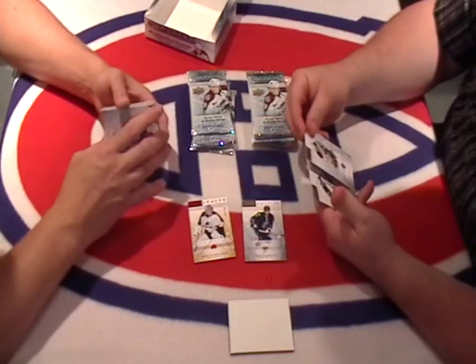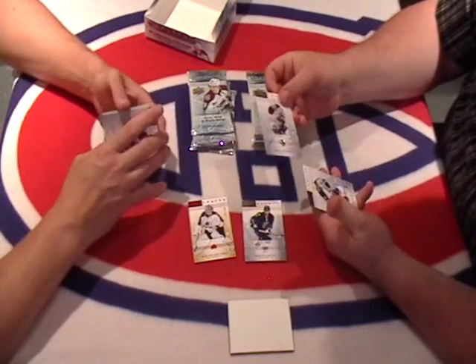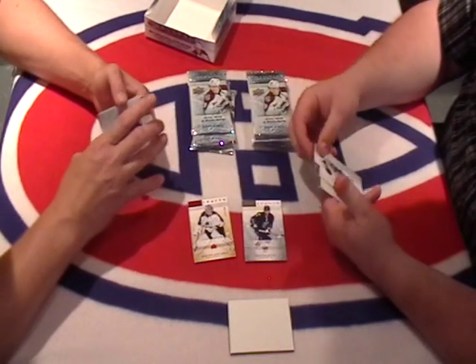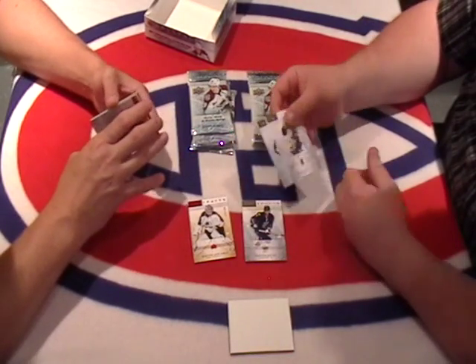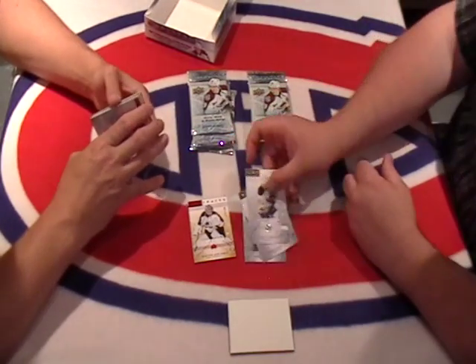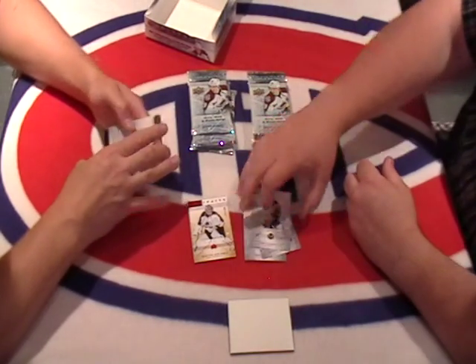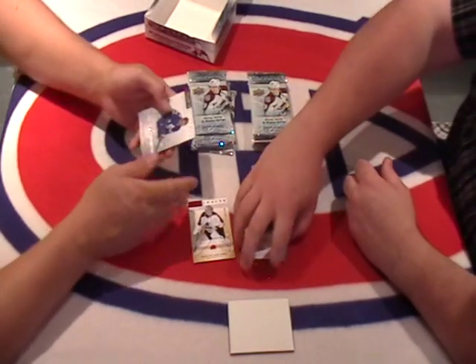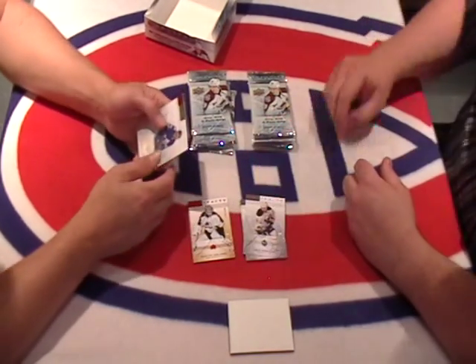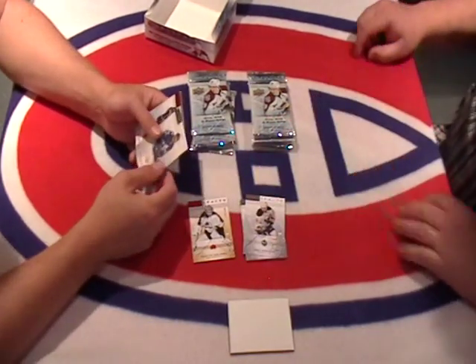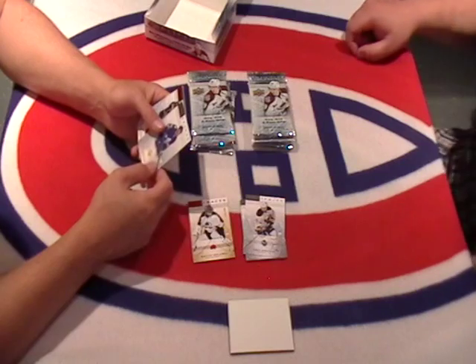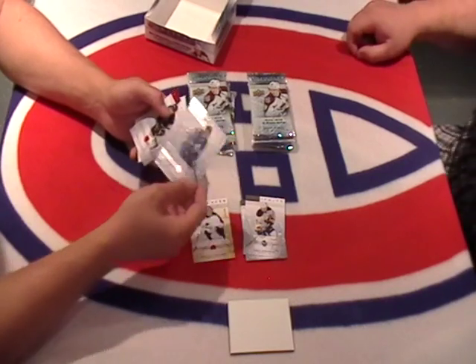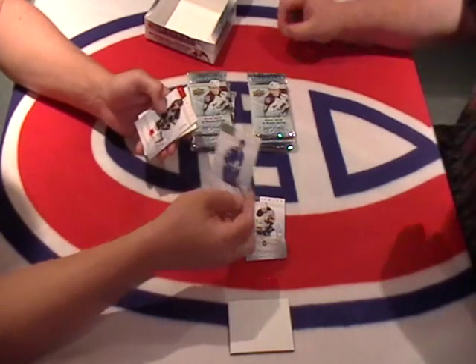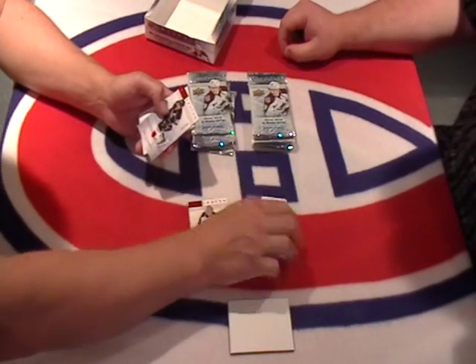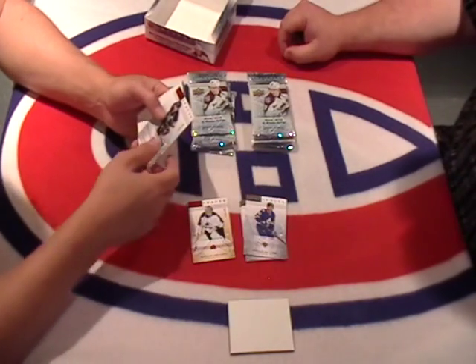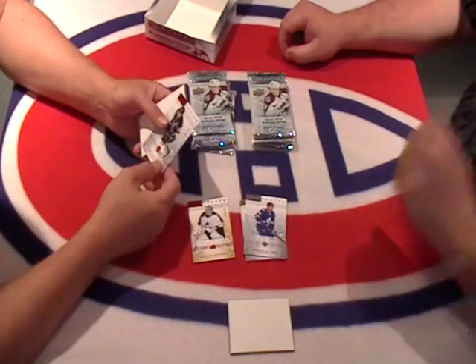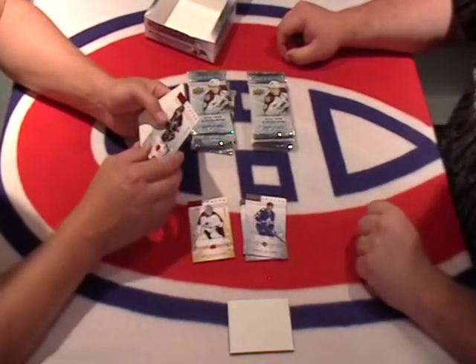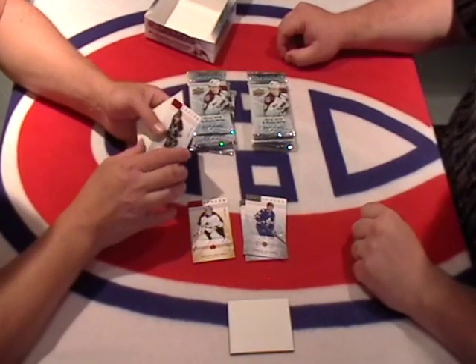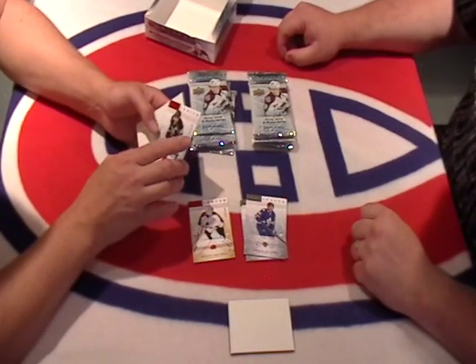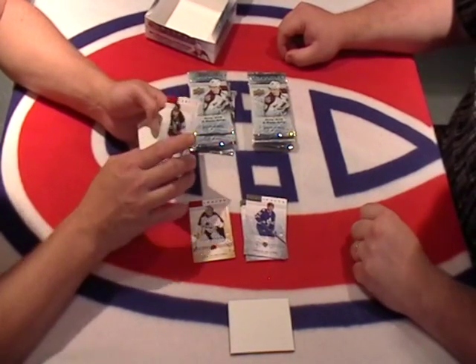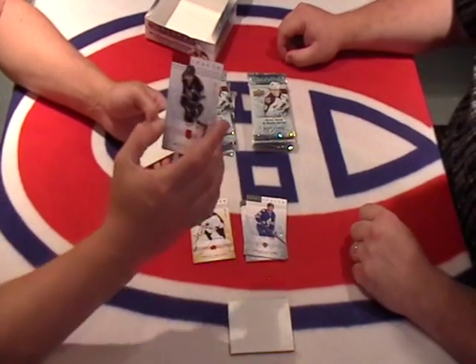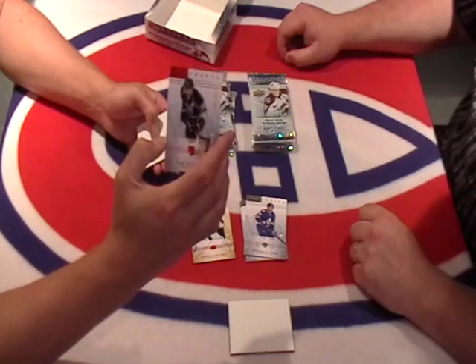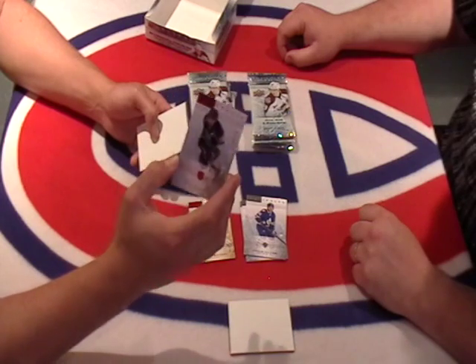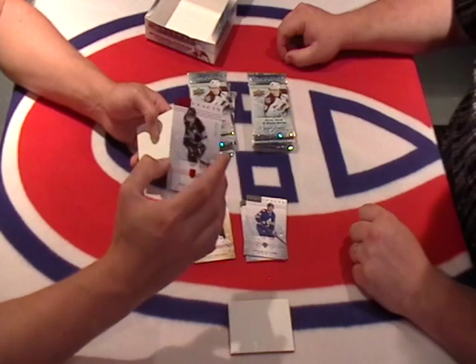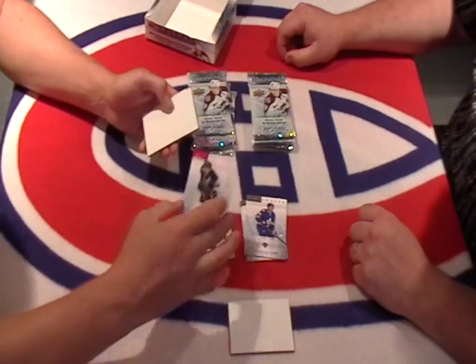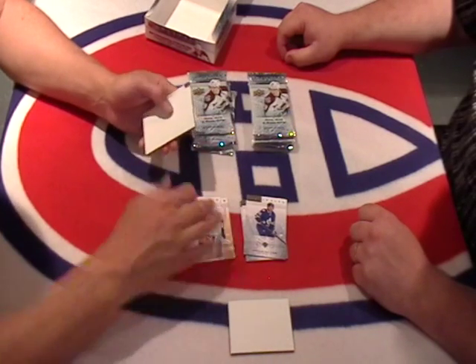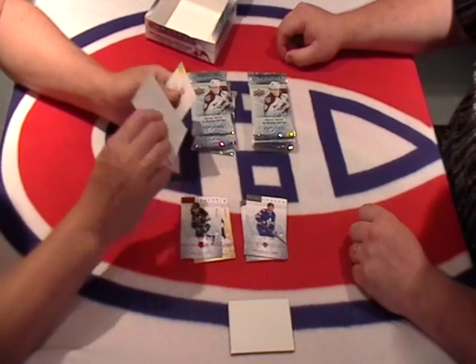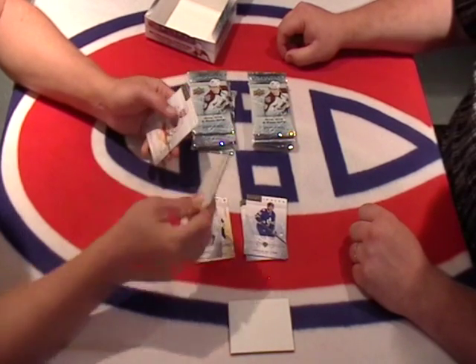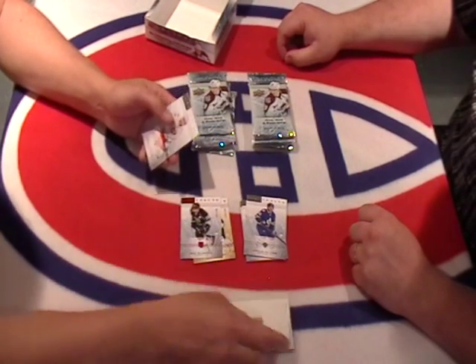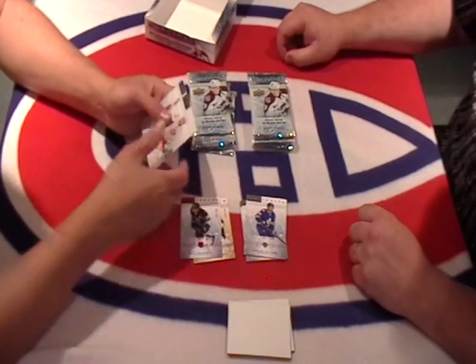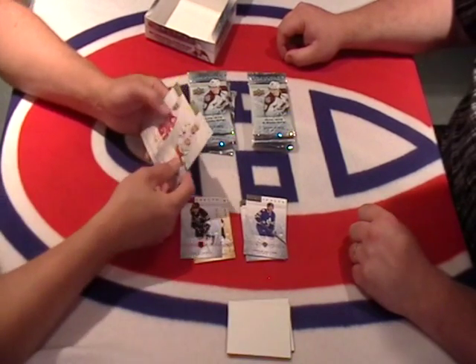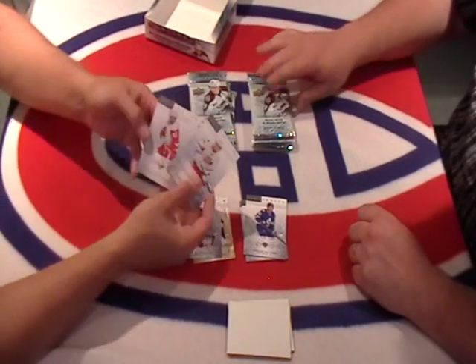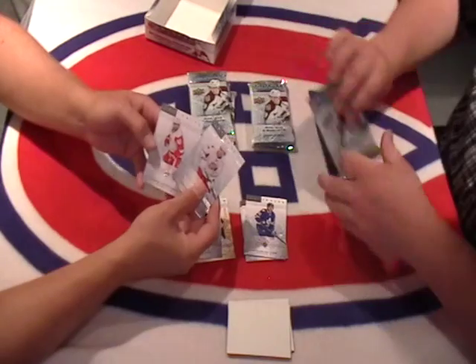We got a base of Cody Hodson and a base of Dustin Bufflin. We got an Artifacts Nikolai Kuhleman, out of 599. Mike Richards, LA, Ruby.